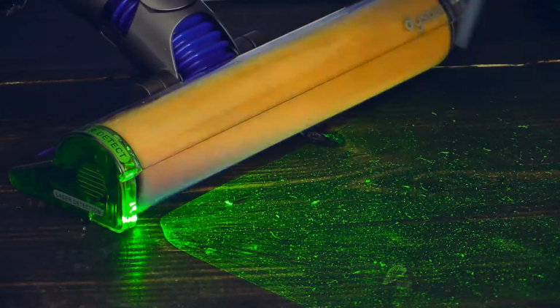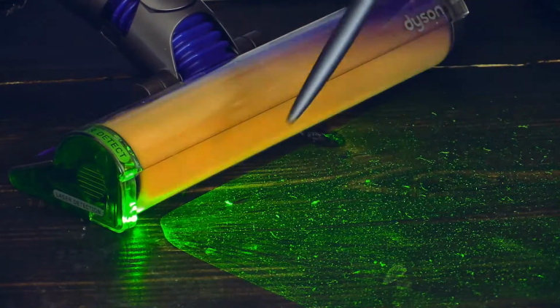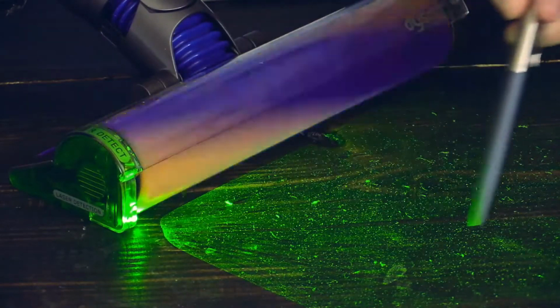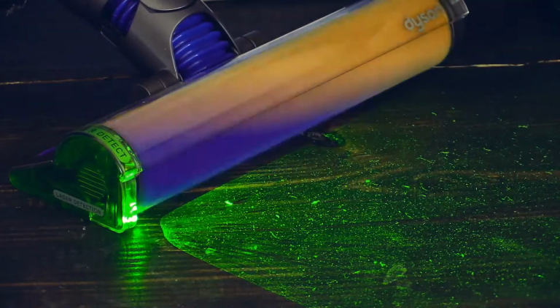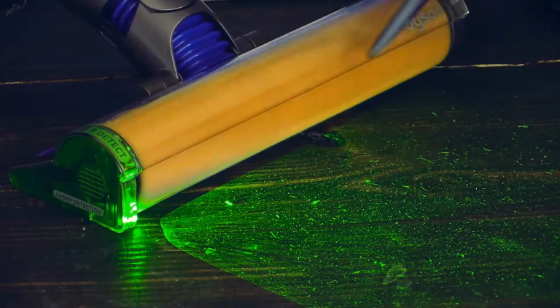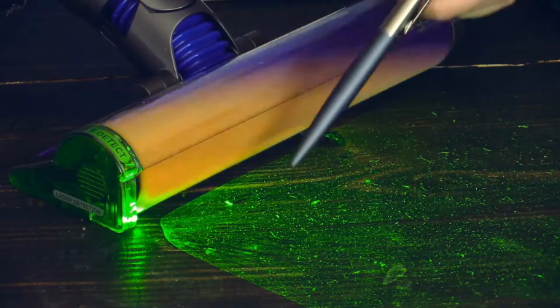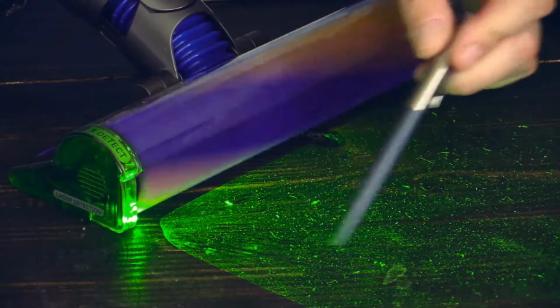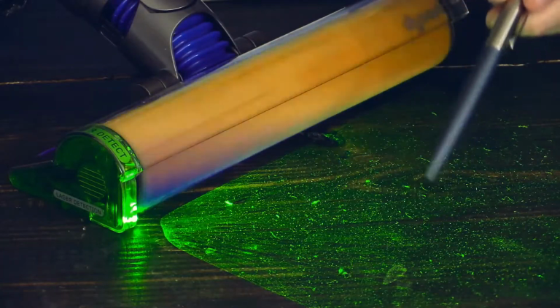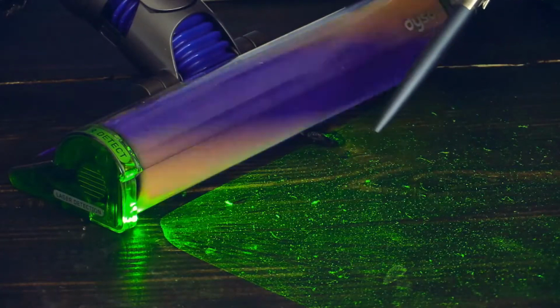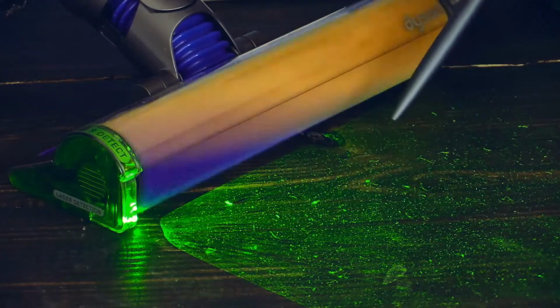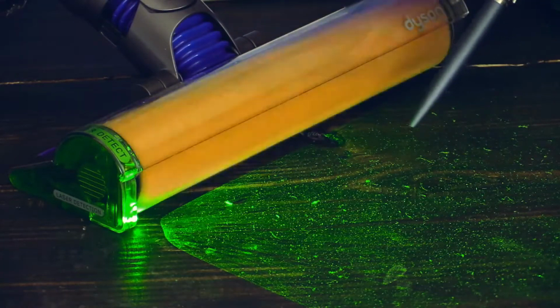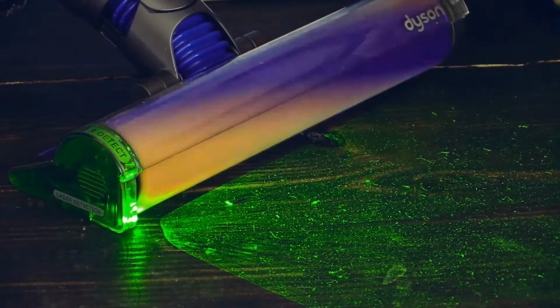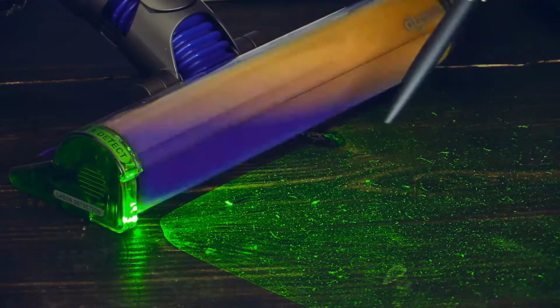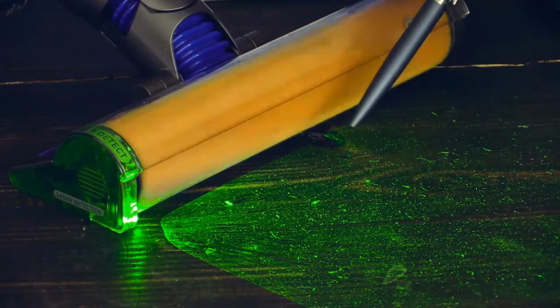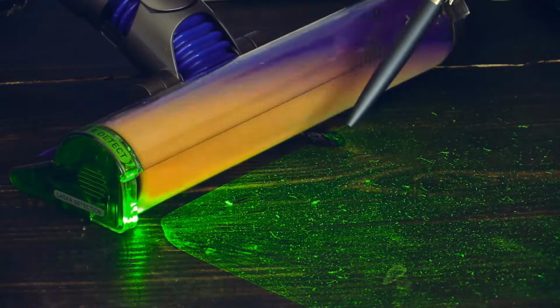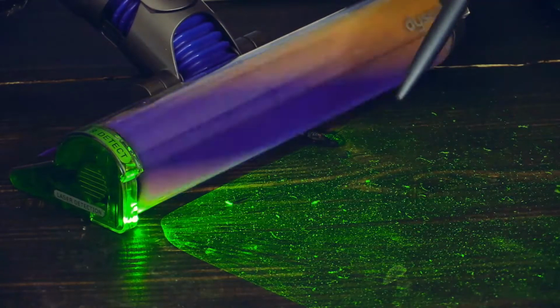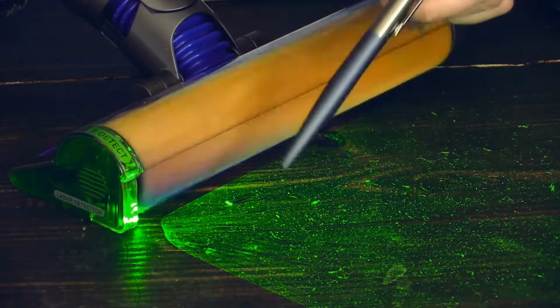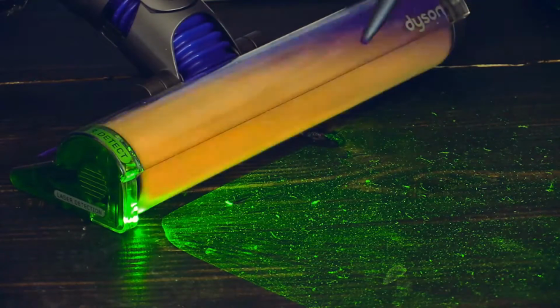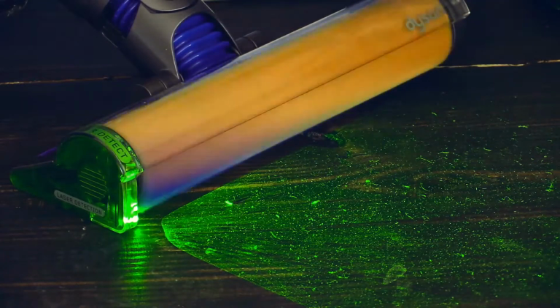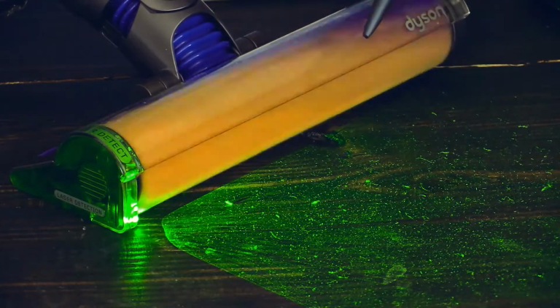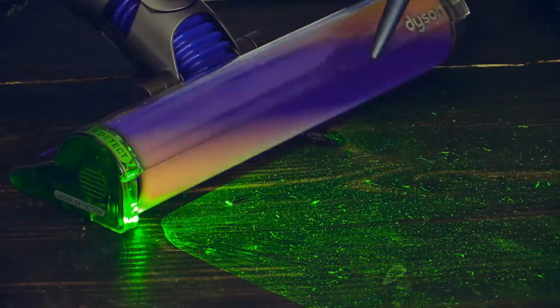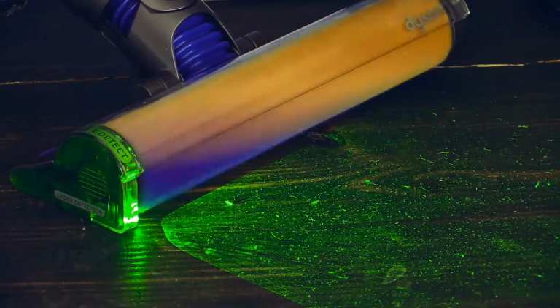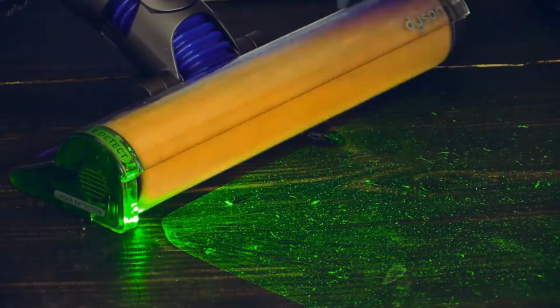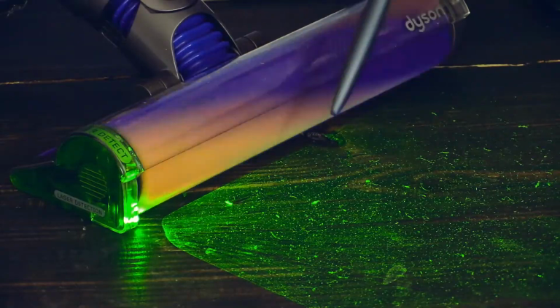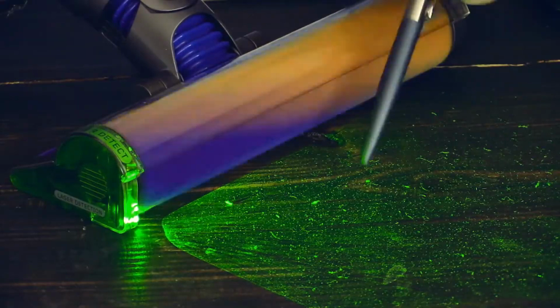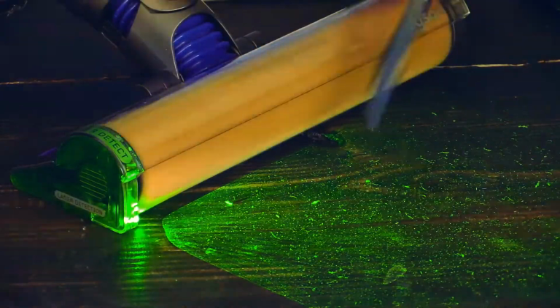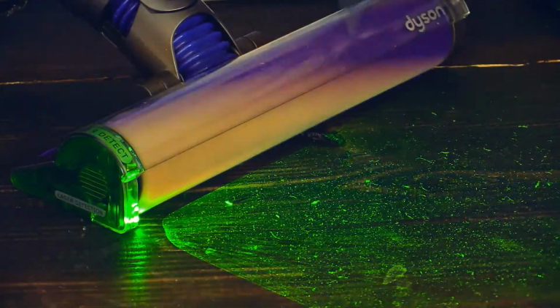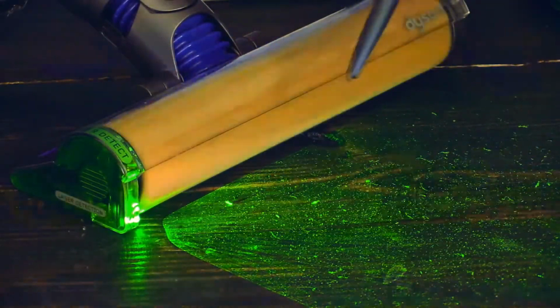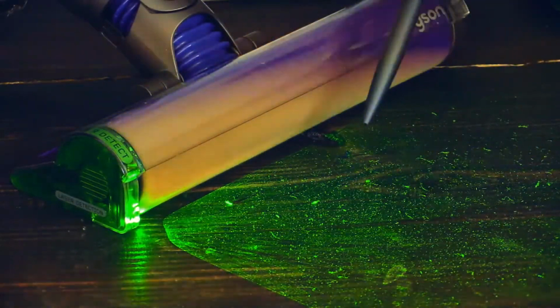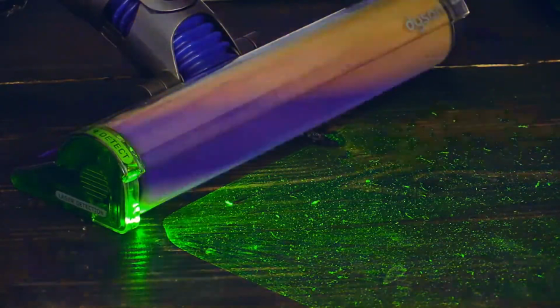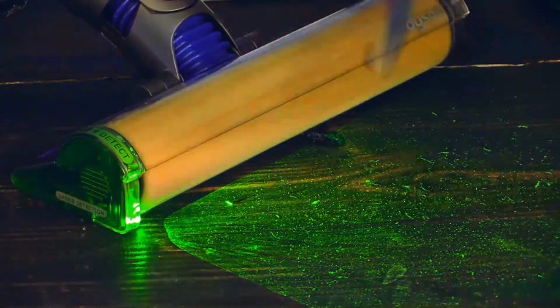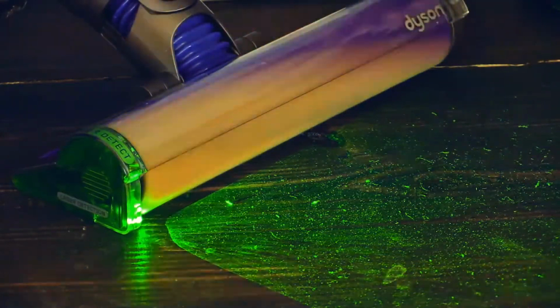Yeah, you can see it — there is dust here! It becomes visible through the laser. I found dust in my house. Let's clean it.